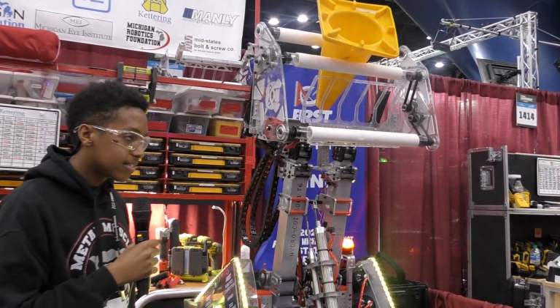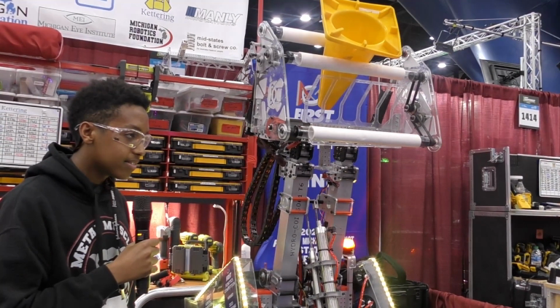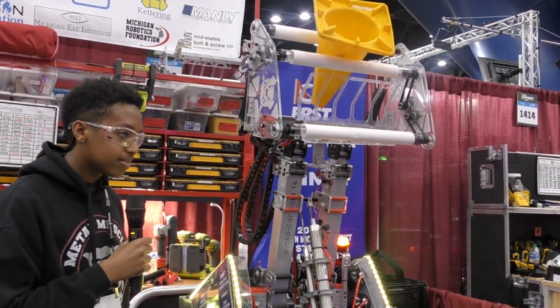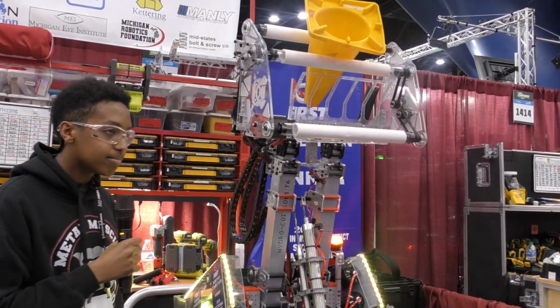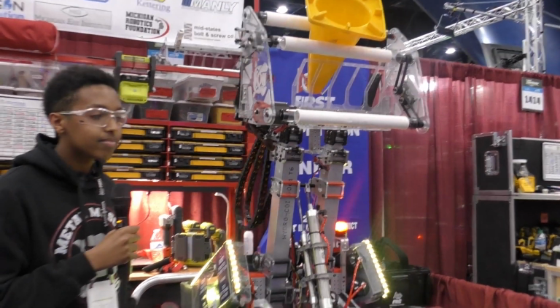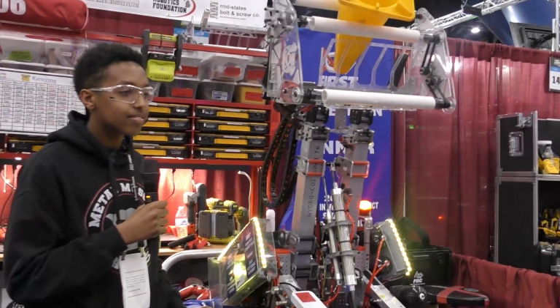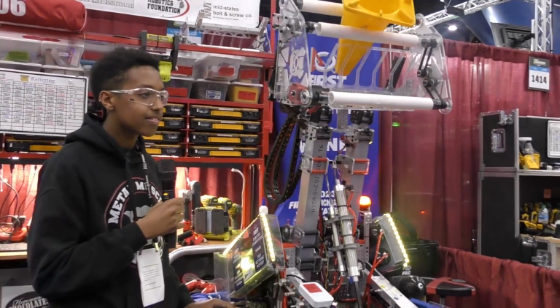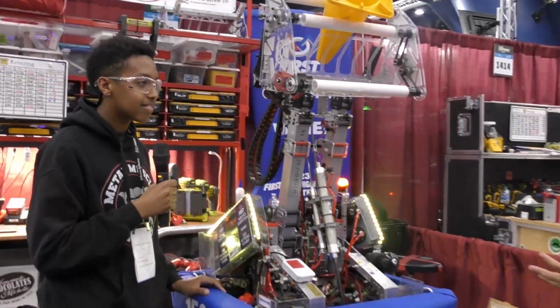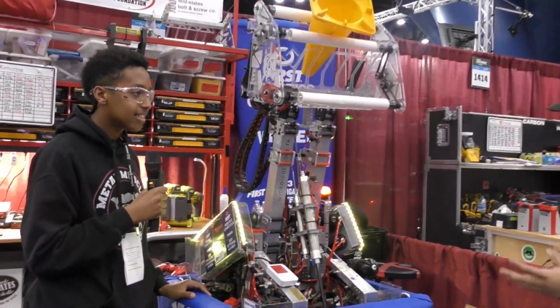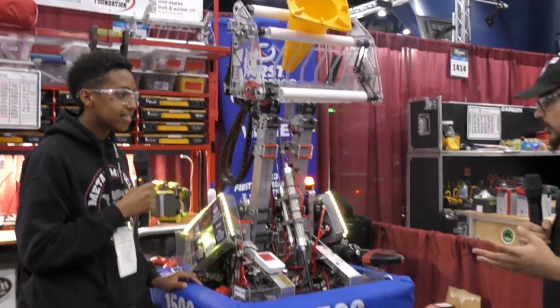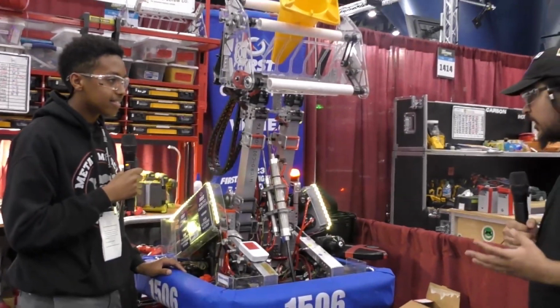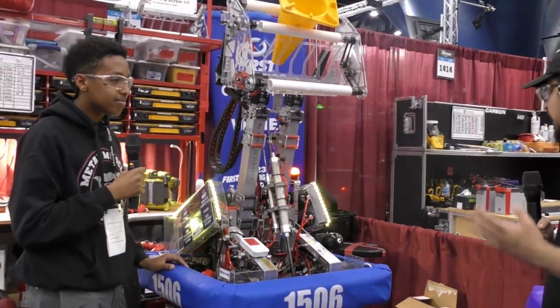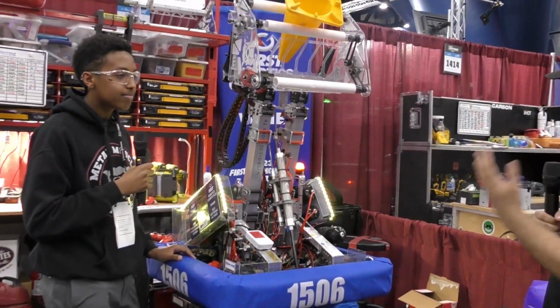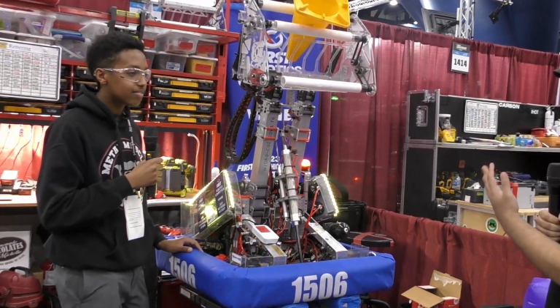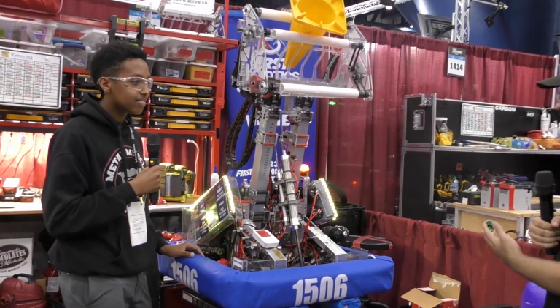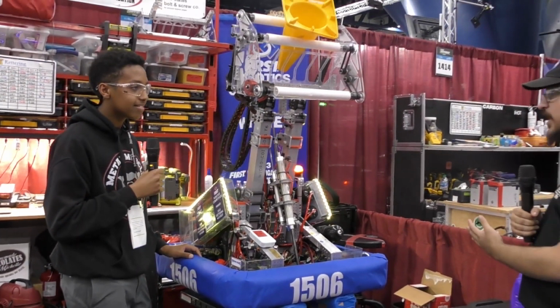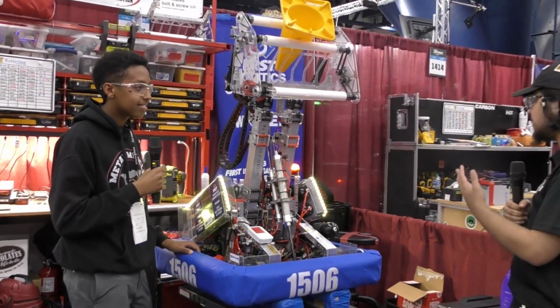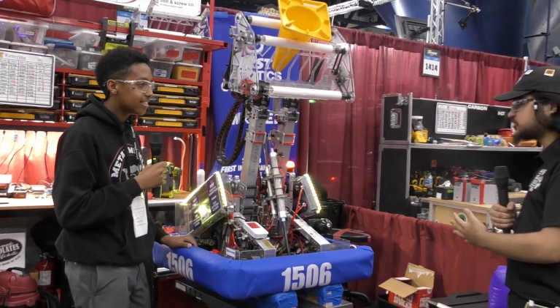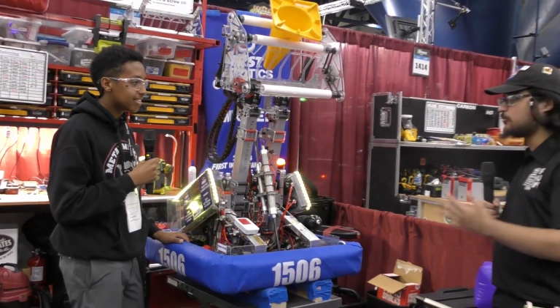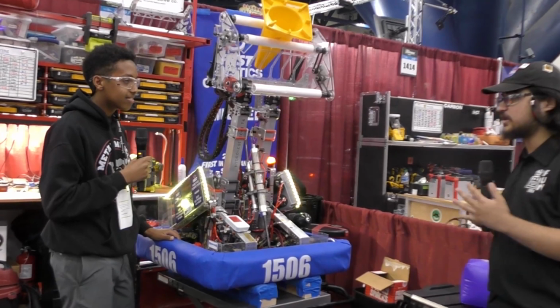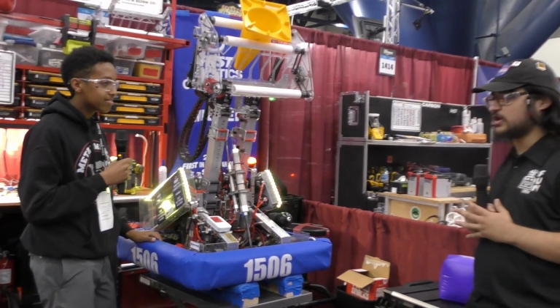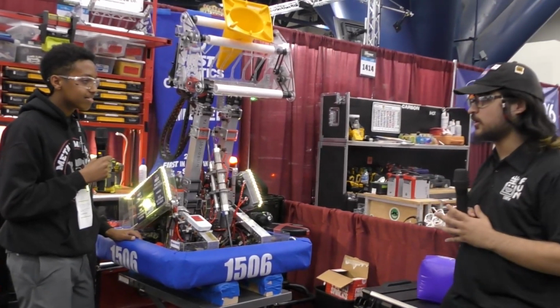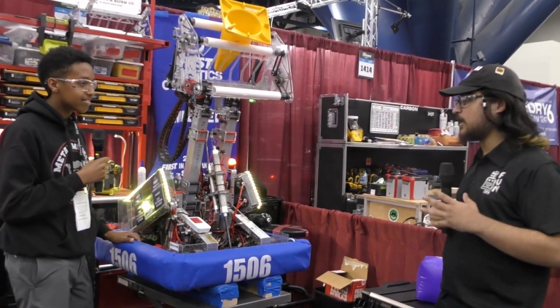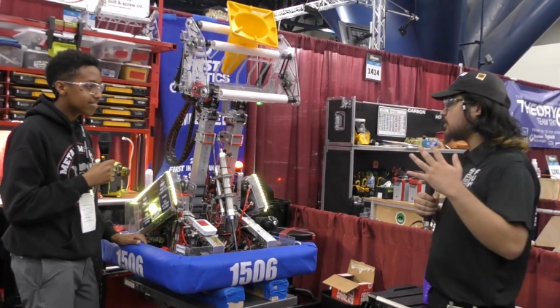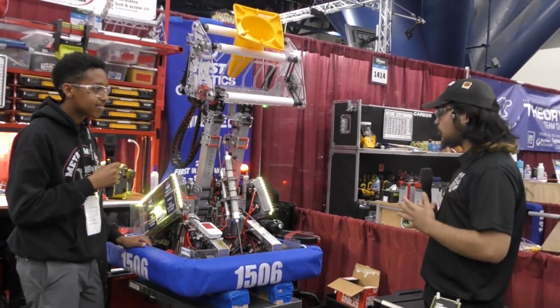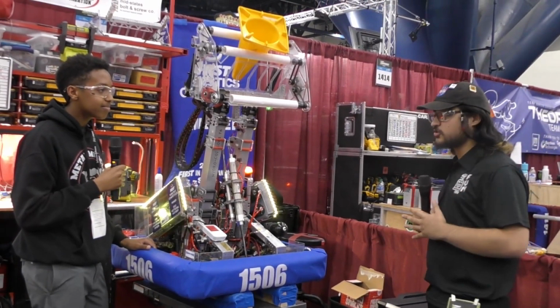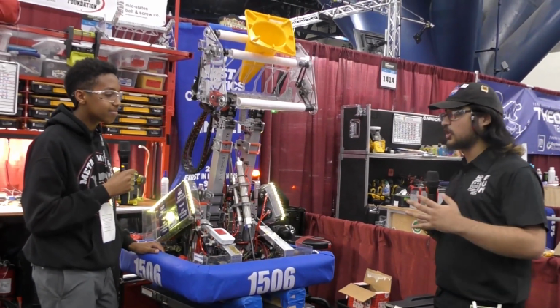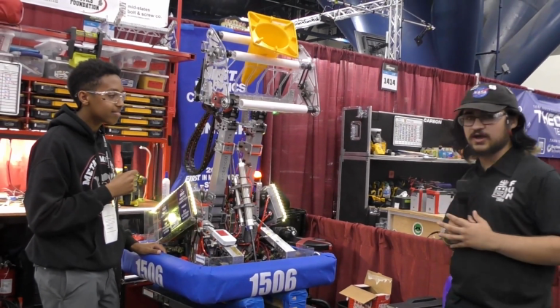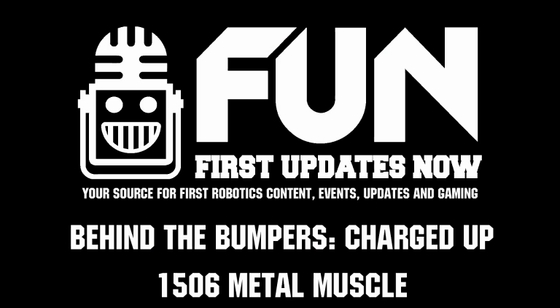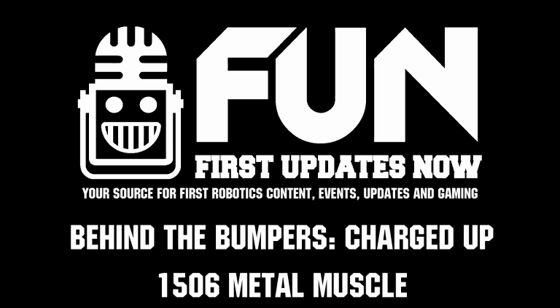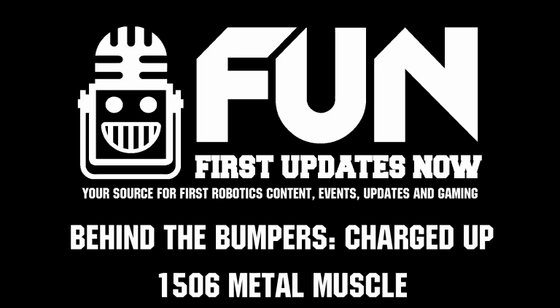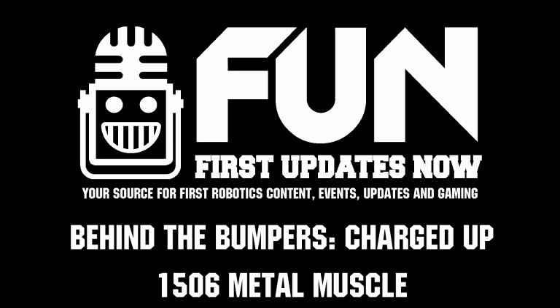Well, team 1506, thank you for taking the time to walk us through your robot. Really impressive. Congratulations on the great success you've had in Michigan, and we're really excited to see what you guys do here at Worlds. Good luck to you guys. Thanks for having us.